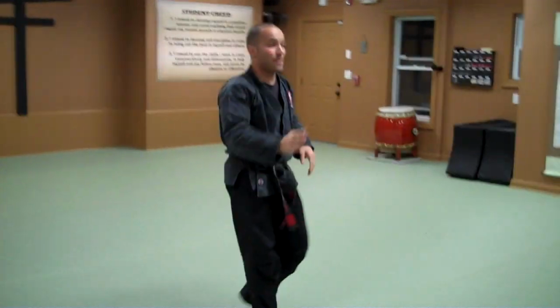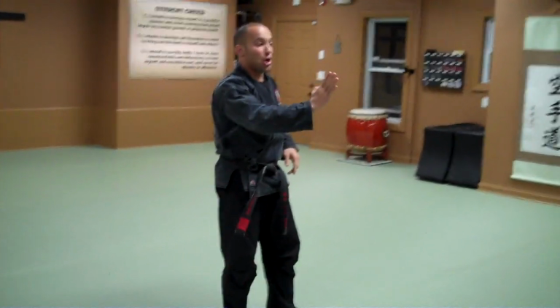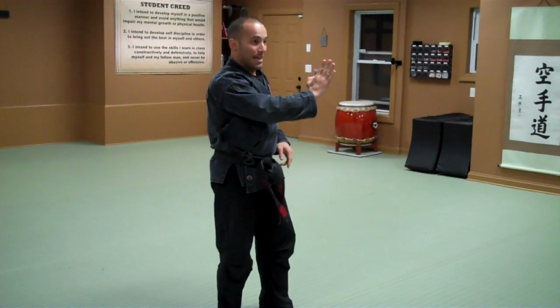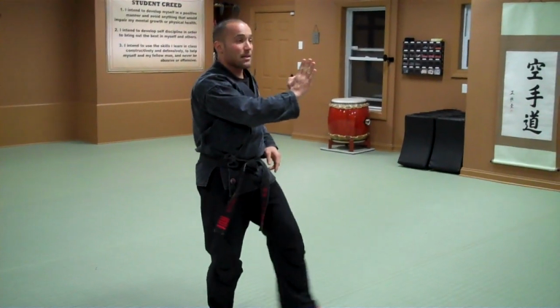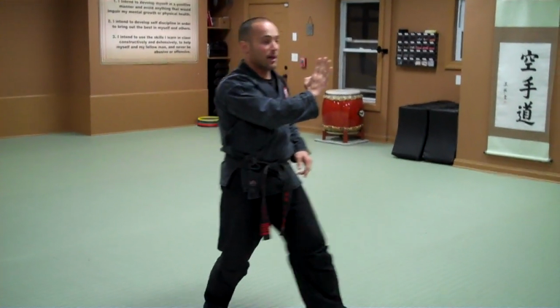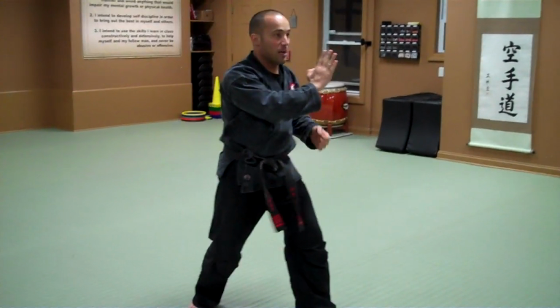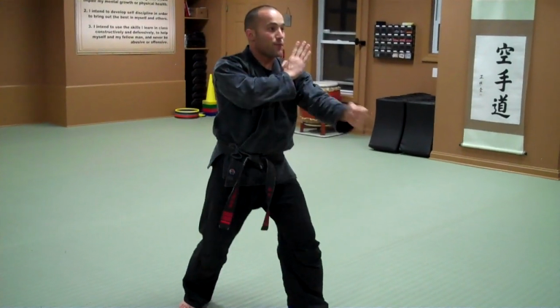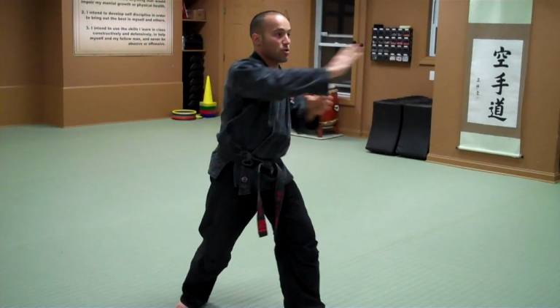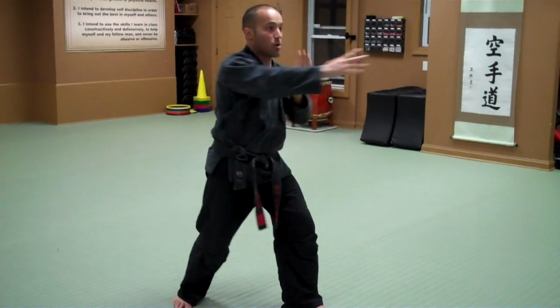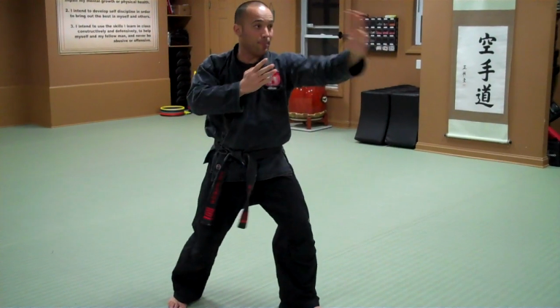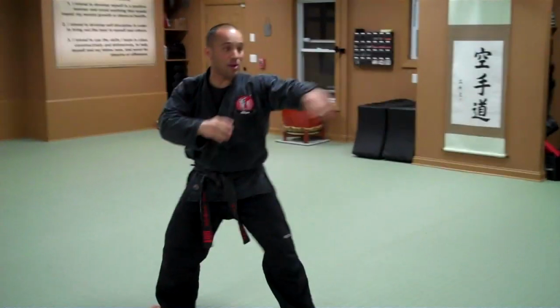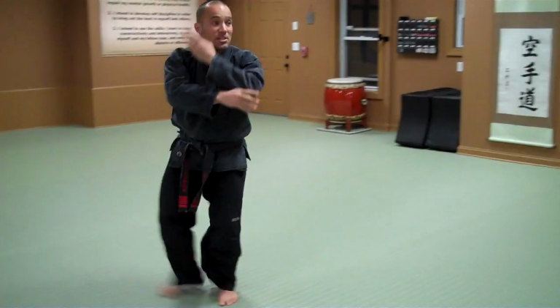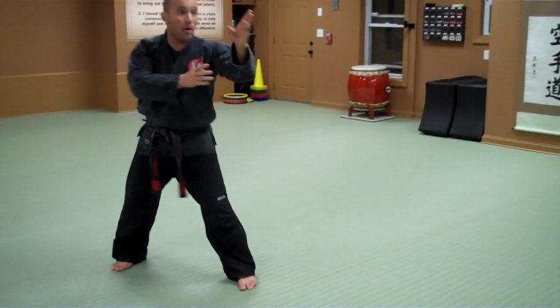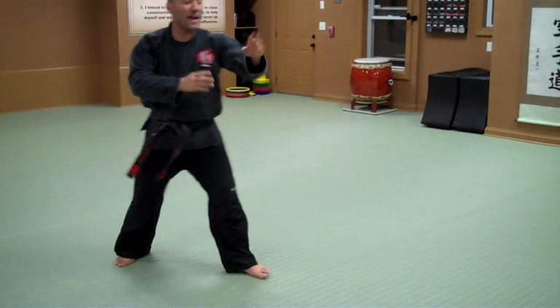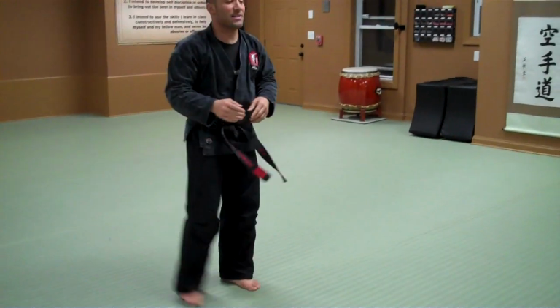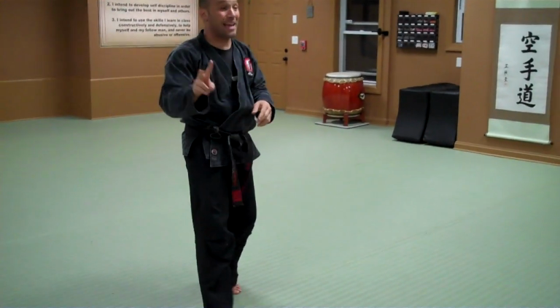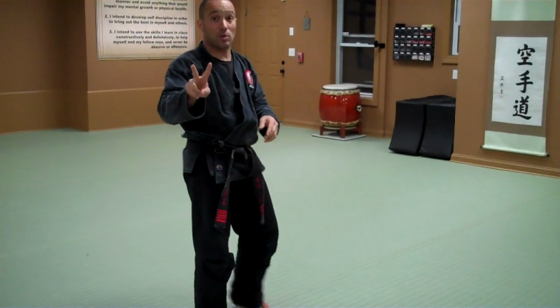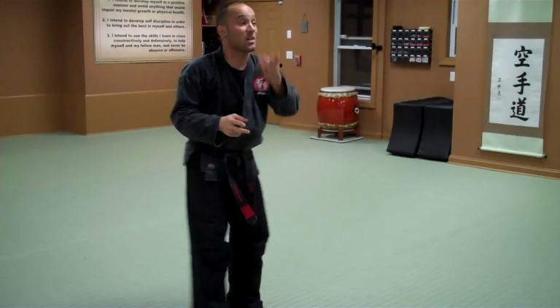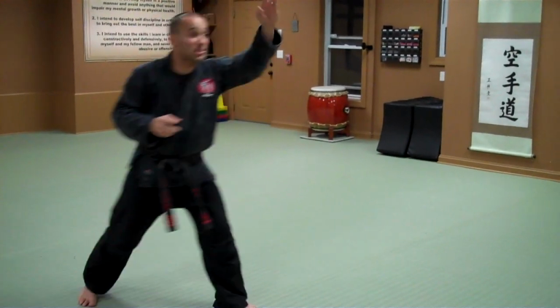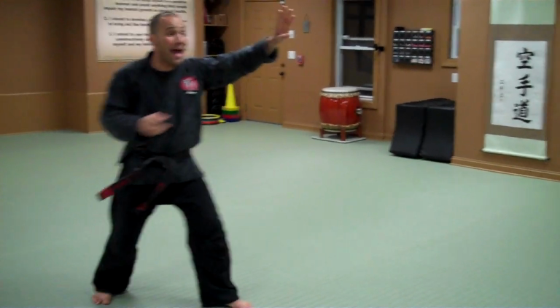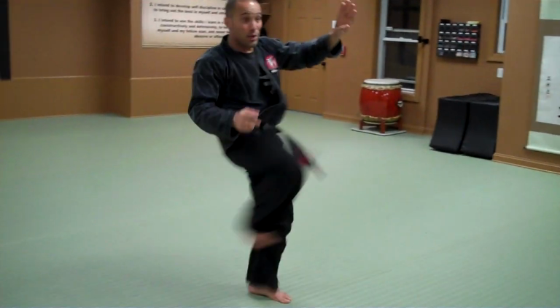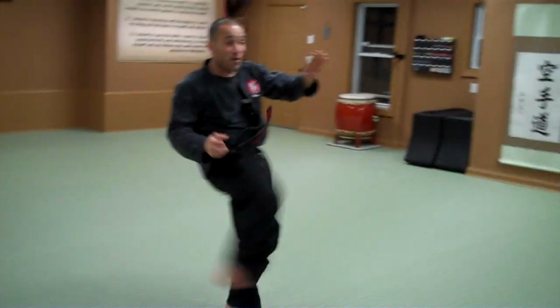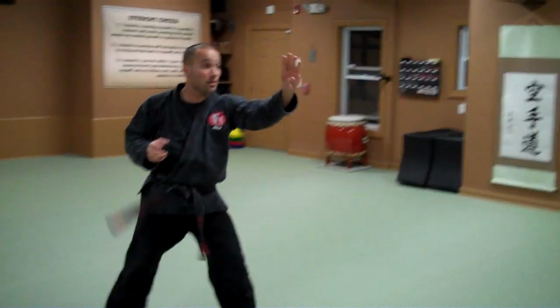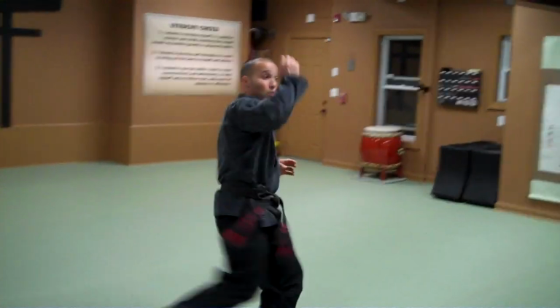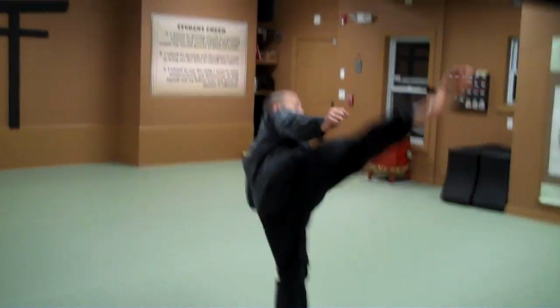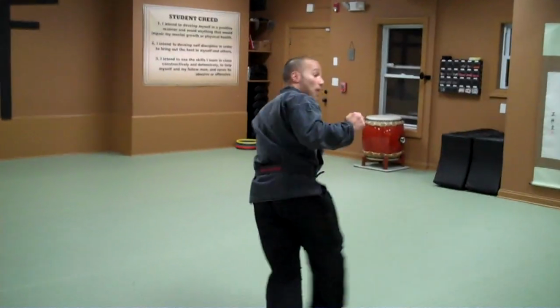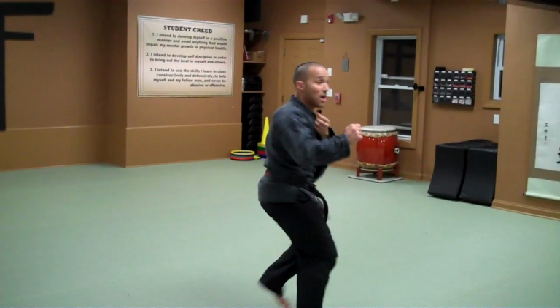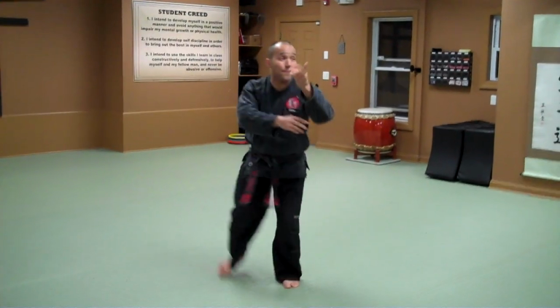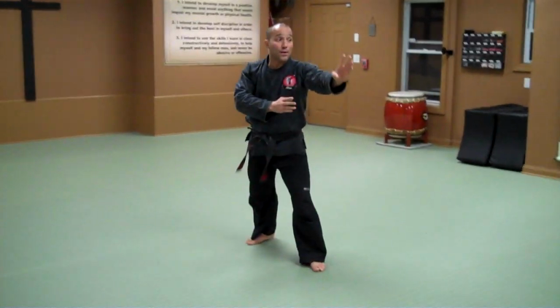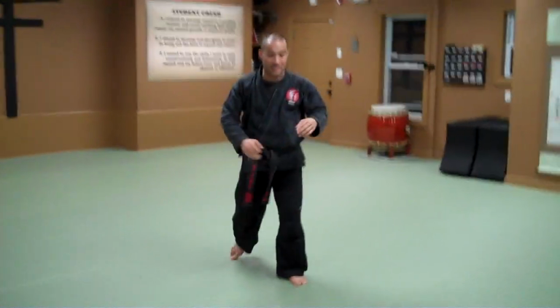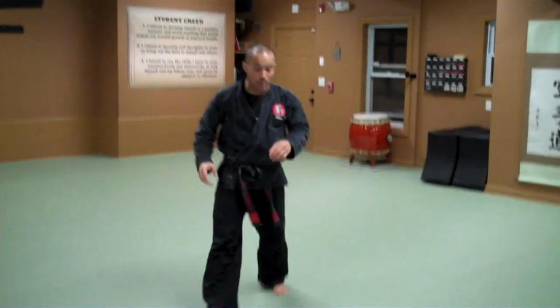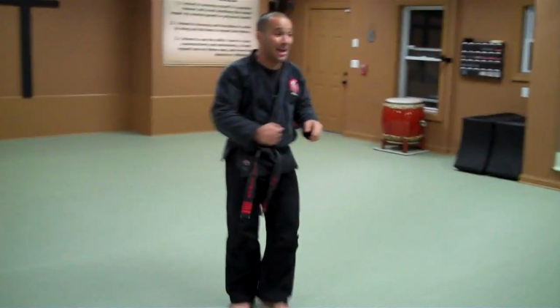Number 7: right hand, left foot, vertical, cross sword, palm strike, step out, fighting stance. Number 8: two kicks stepping back — front, round — cross step, fighting stance.